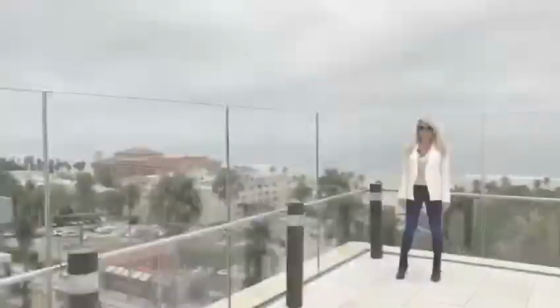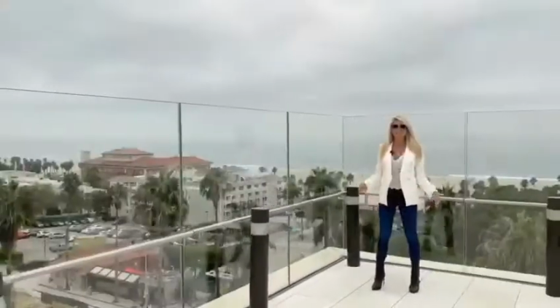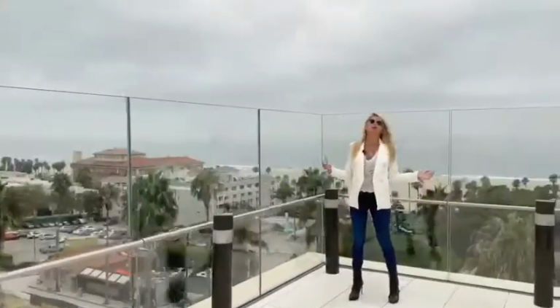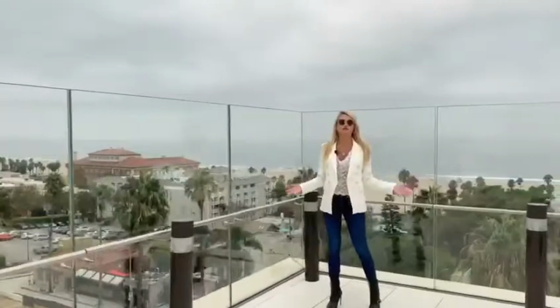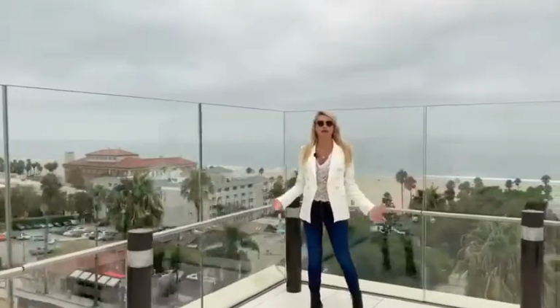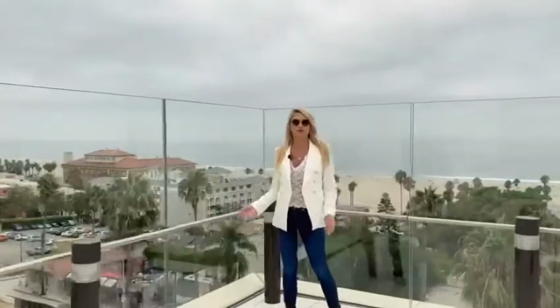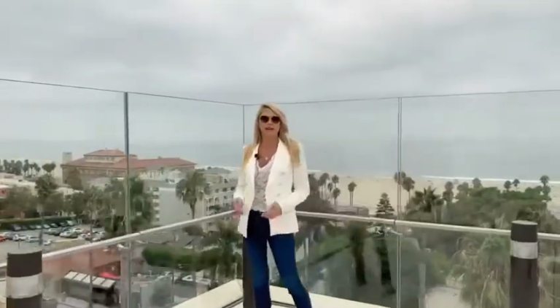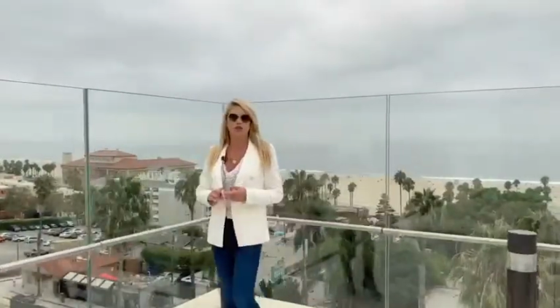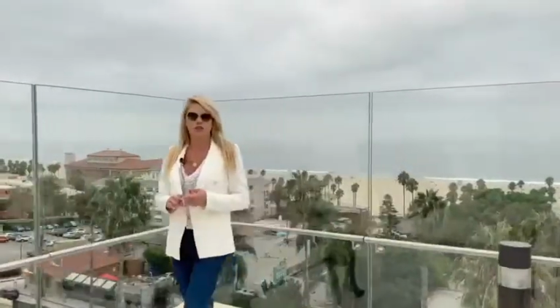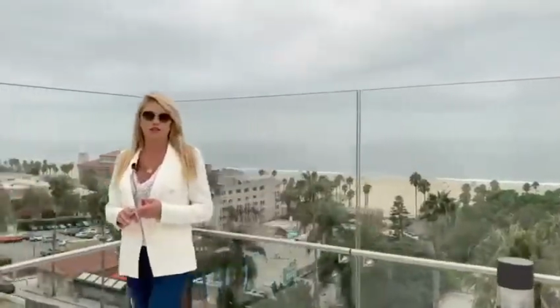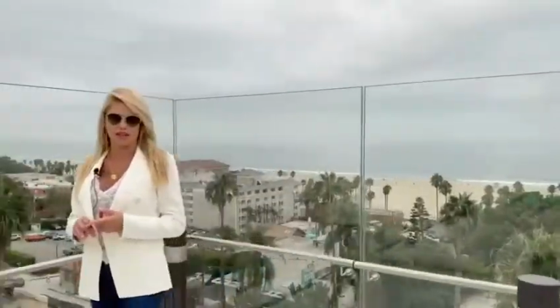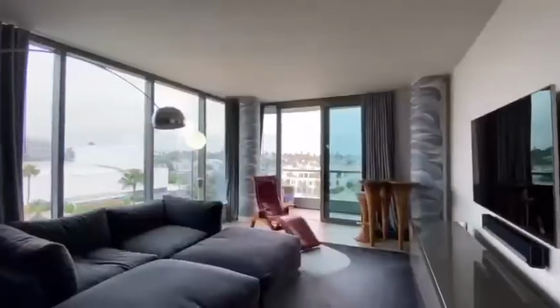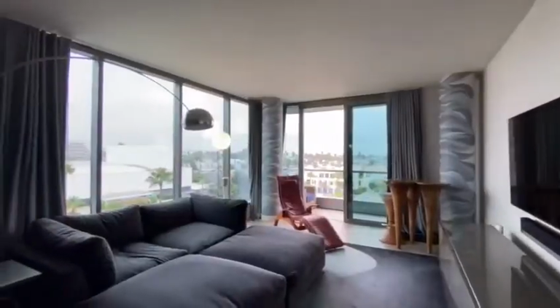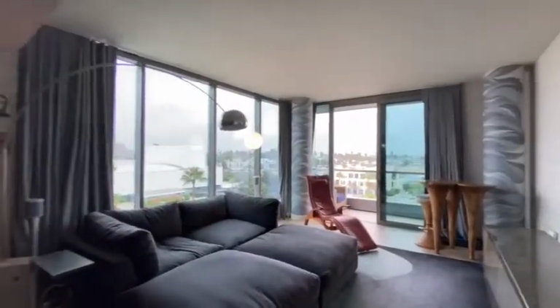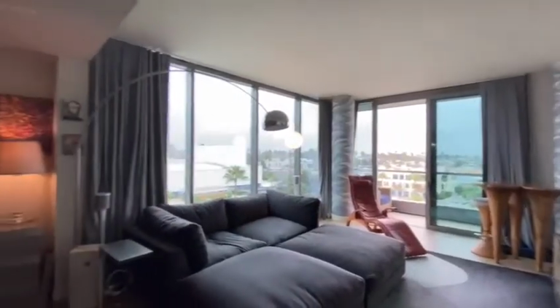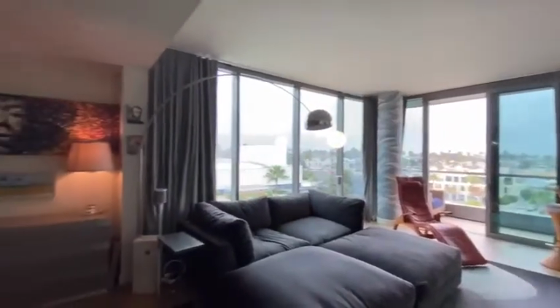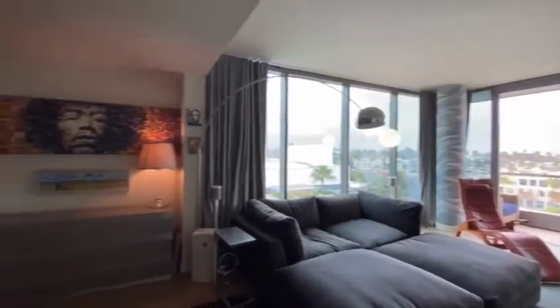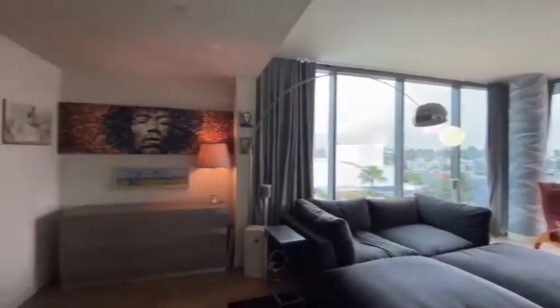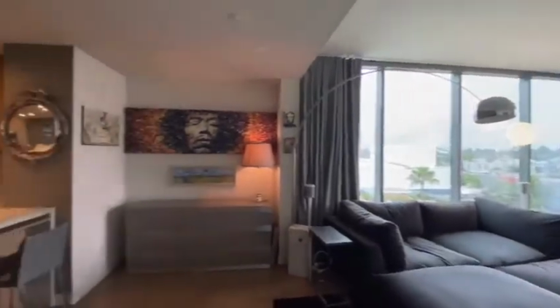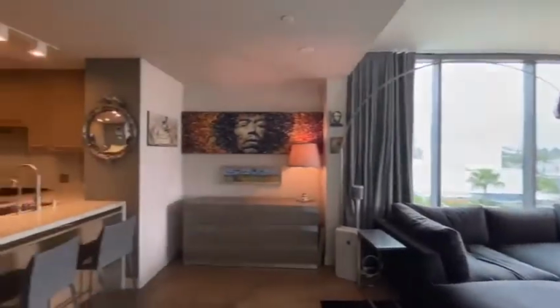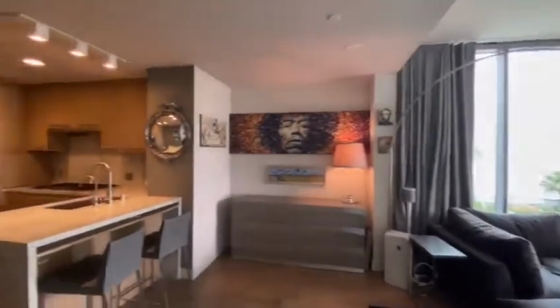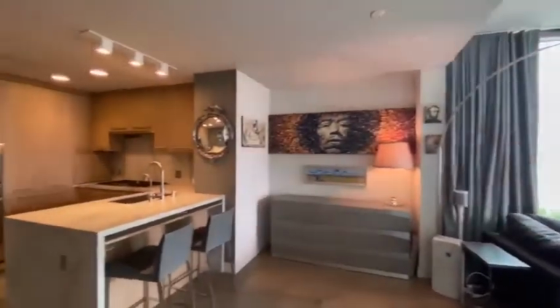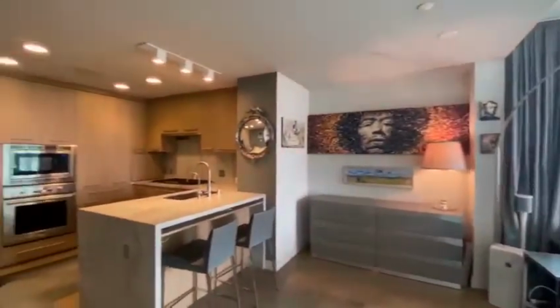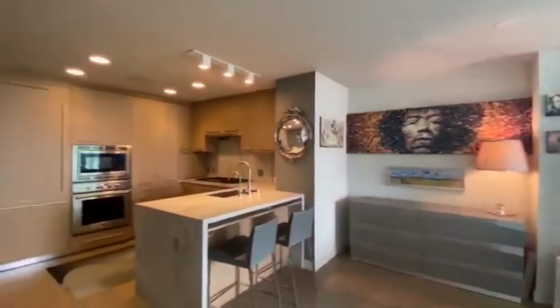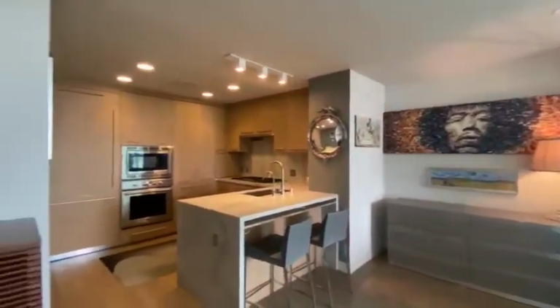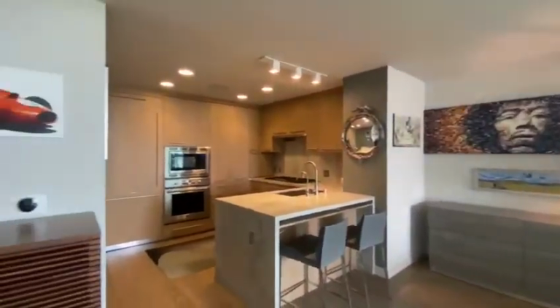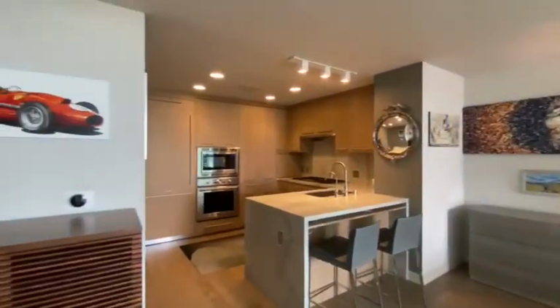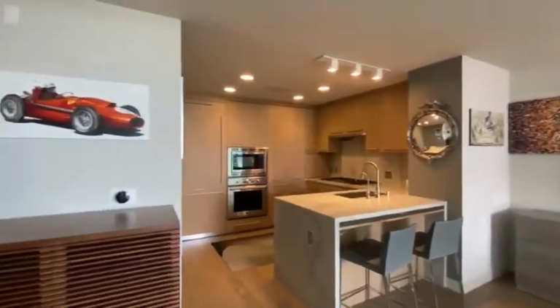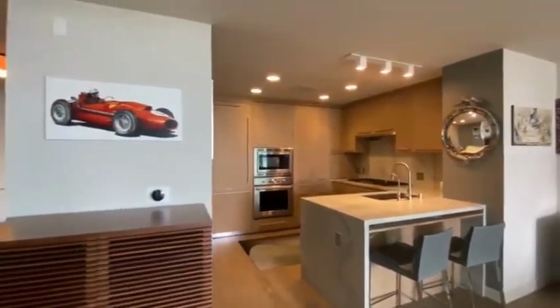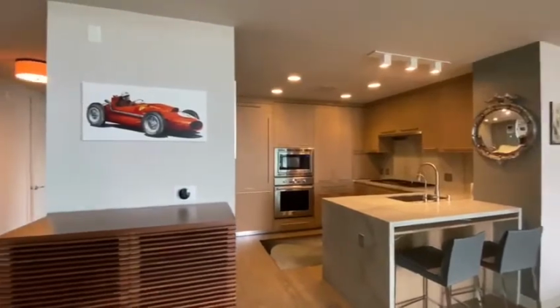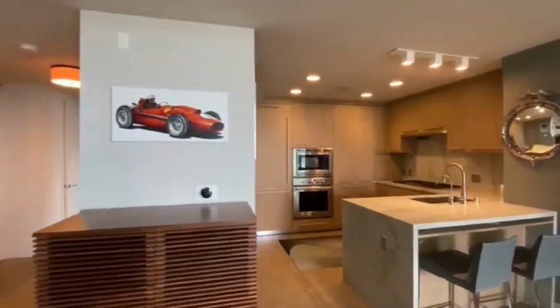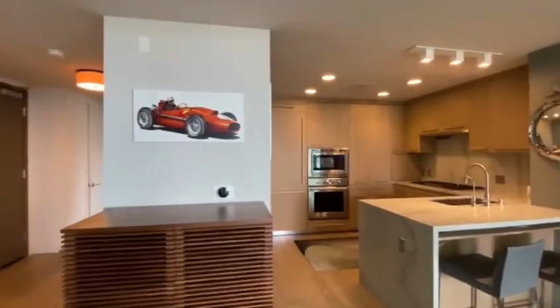This beautiful two-bedroom, two-bath has over 1,400 square feet, an open floor plan, a private spacious deck, and an oversized master bath with separate tub and shower.